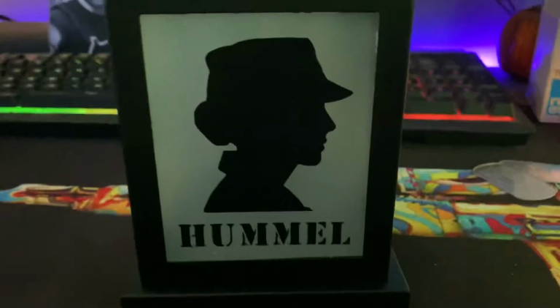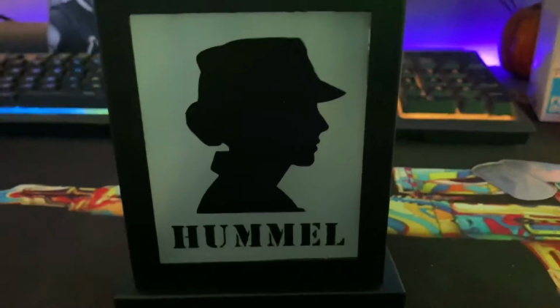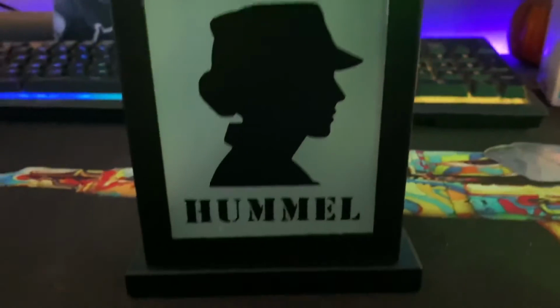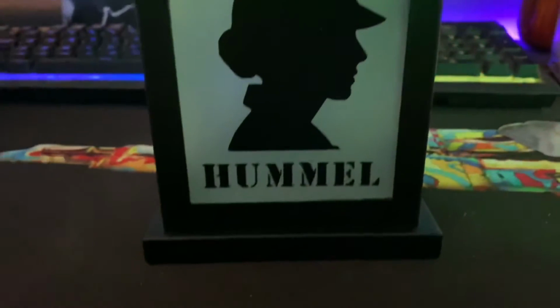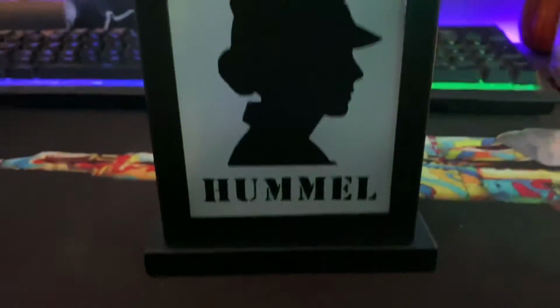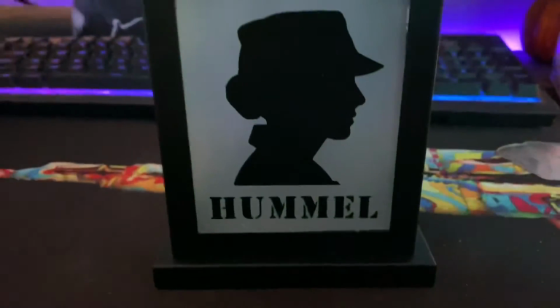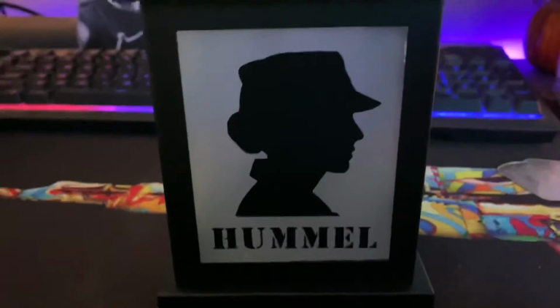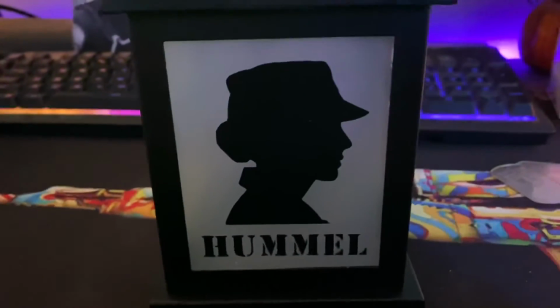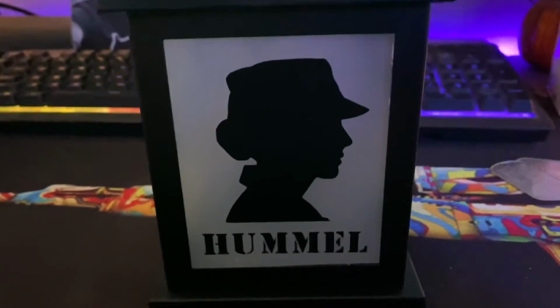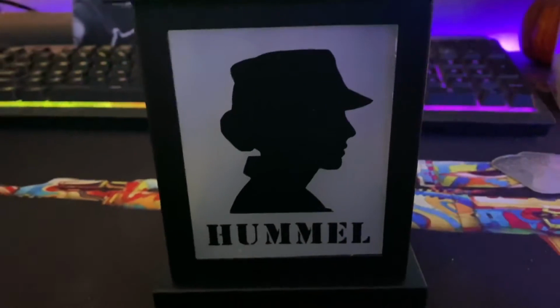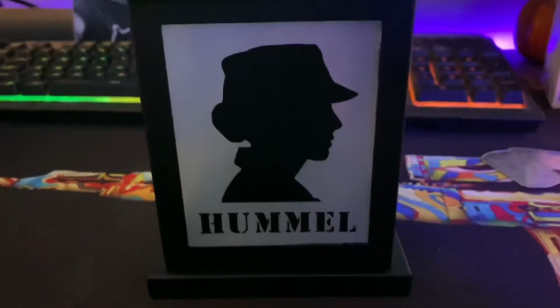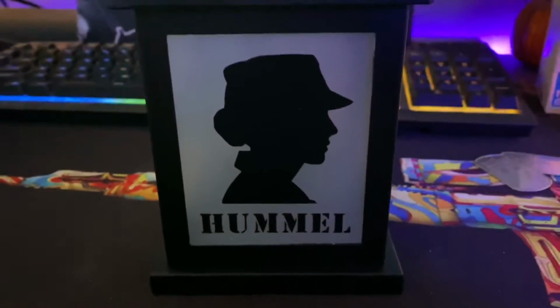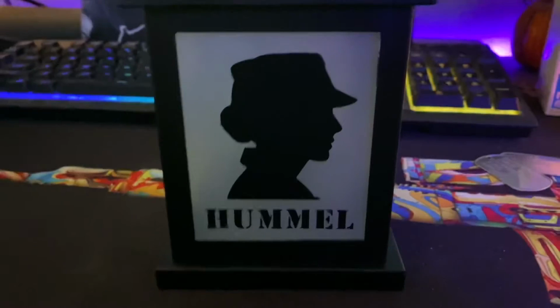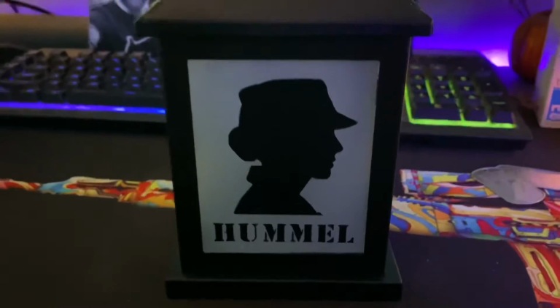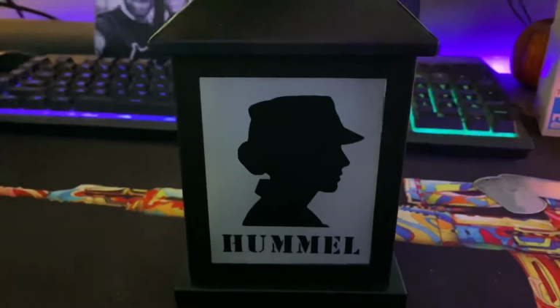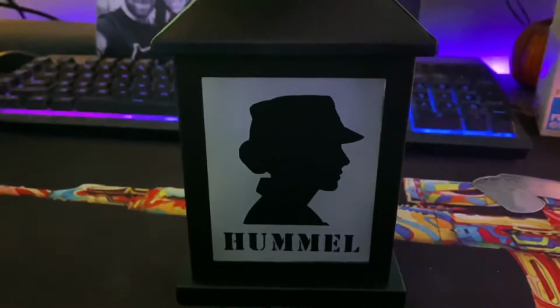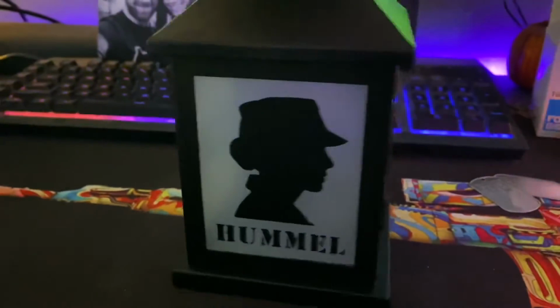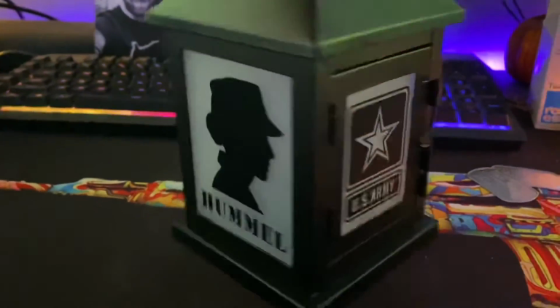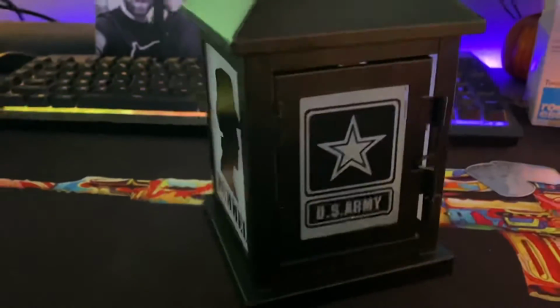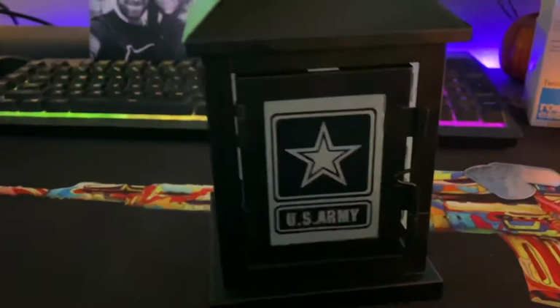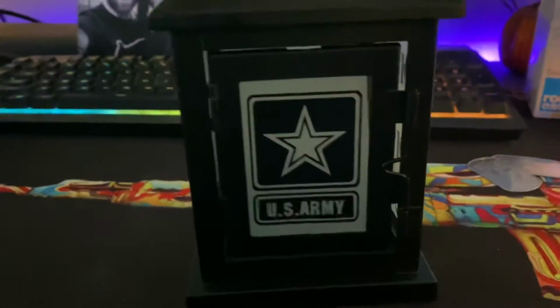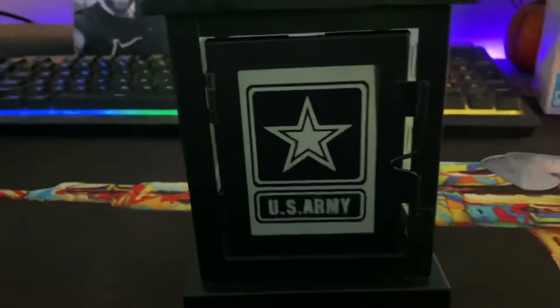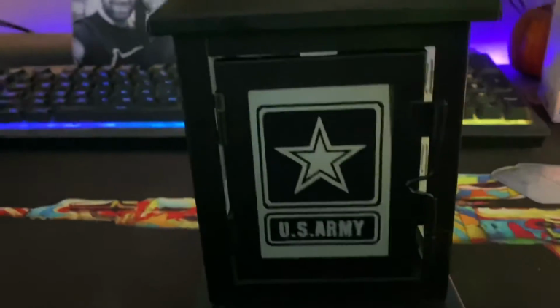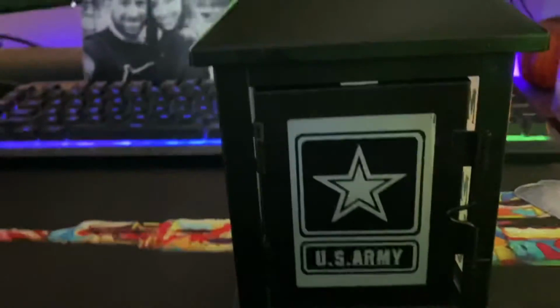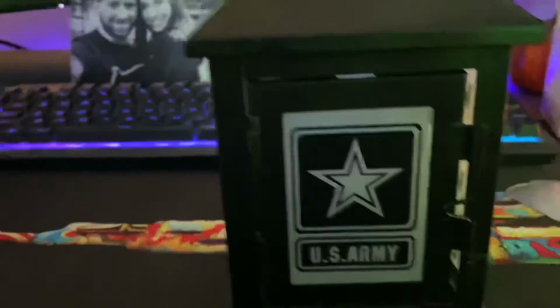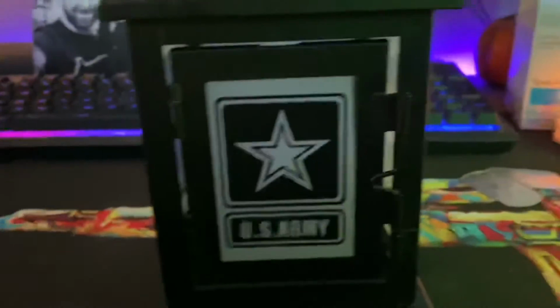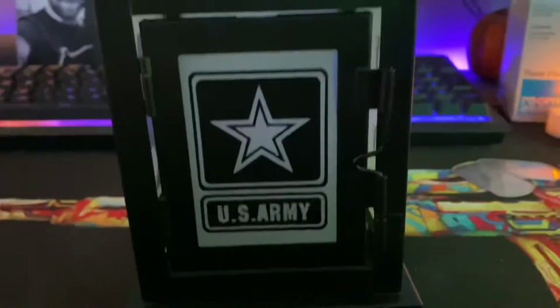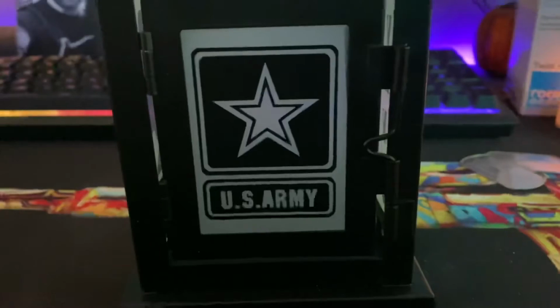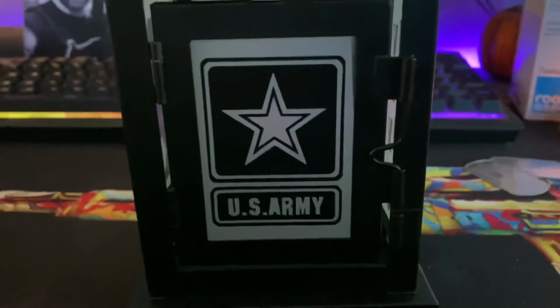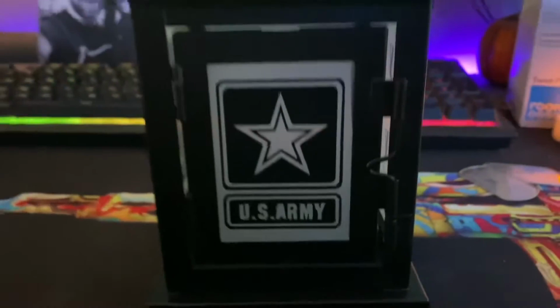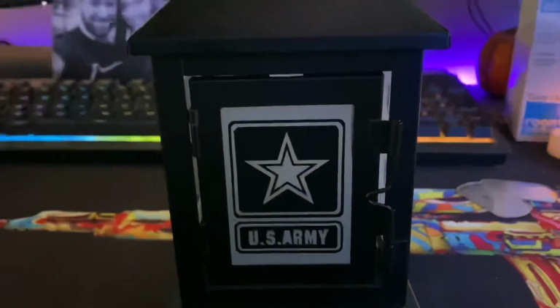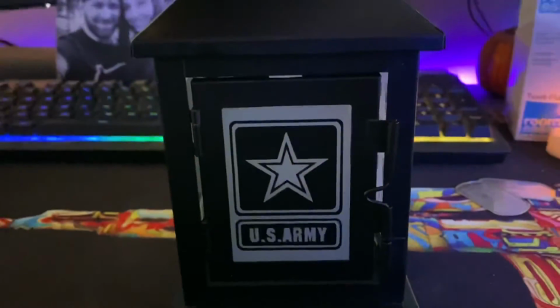One thing I just love about this is the spacing — everything is just so perfect. Jess, you did a great job on this. I'm just so pleased with it. Everything is just perfectly spaced.